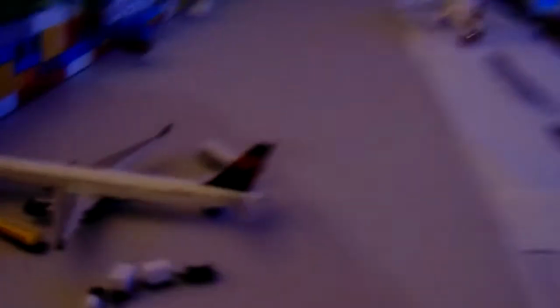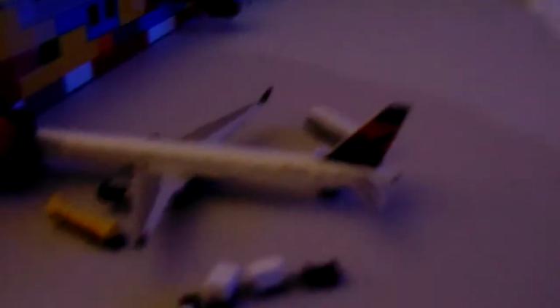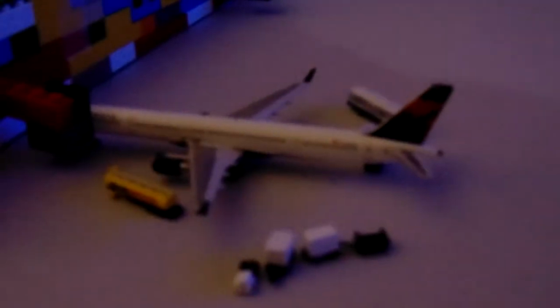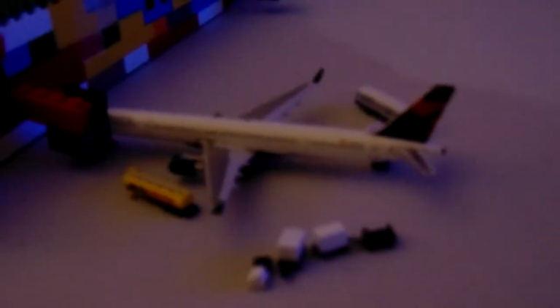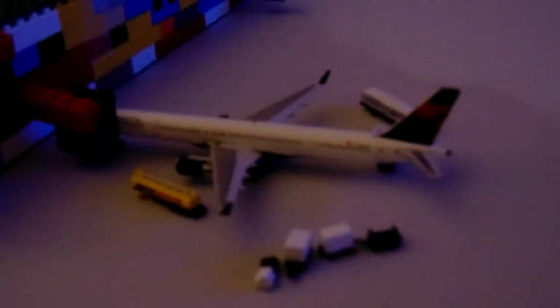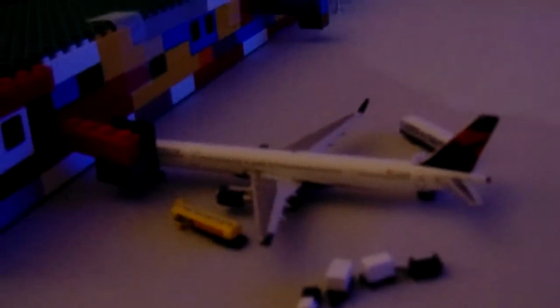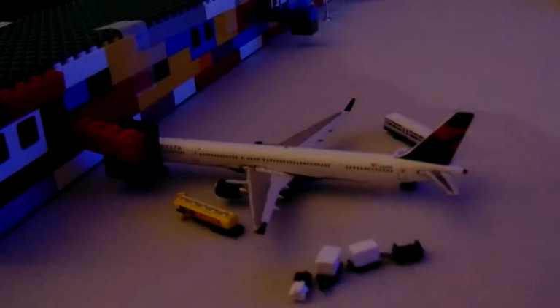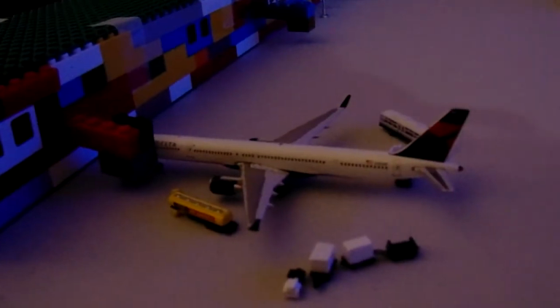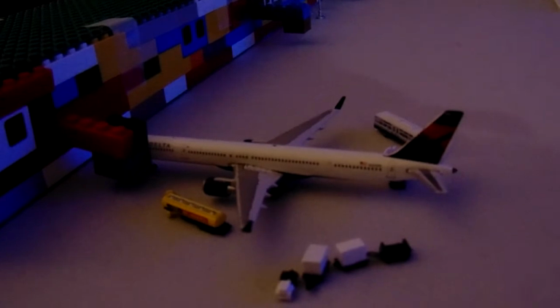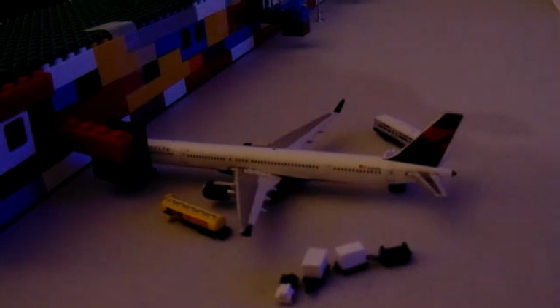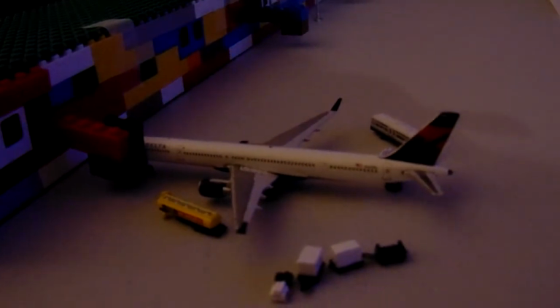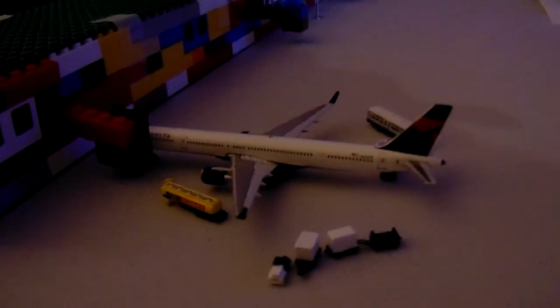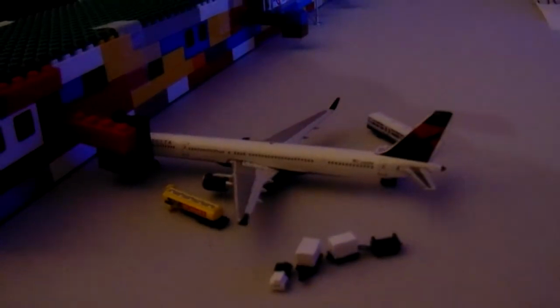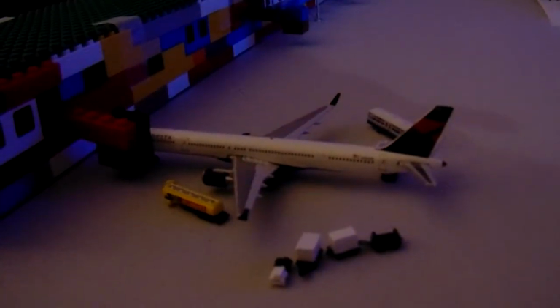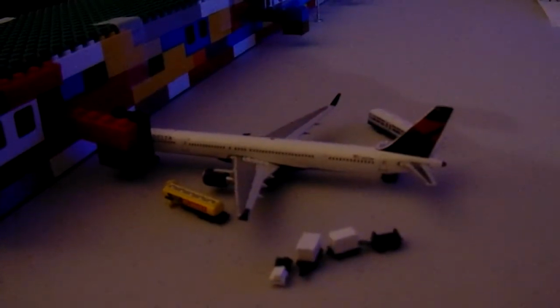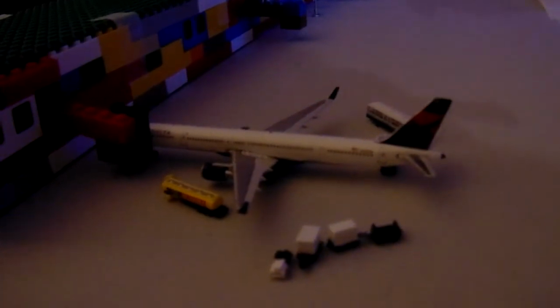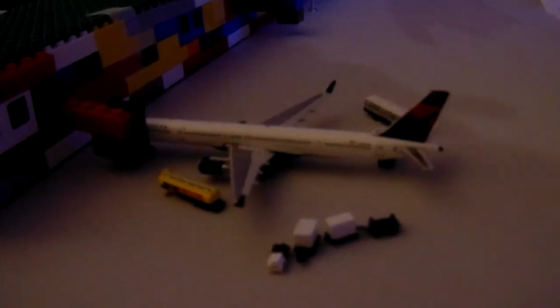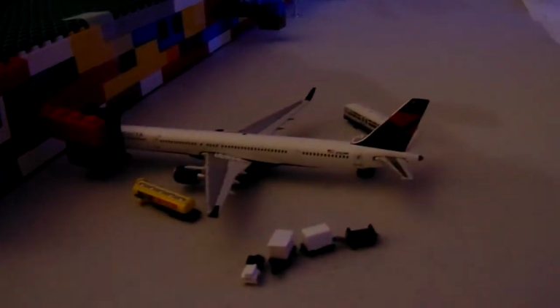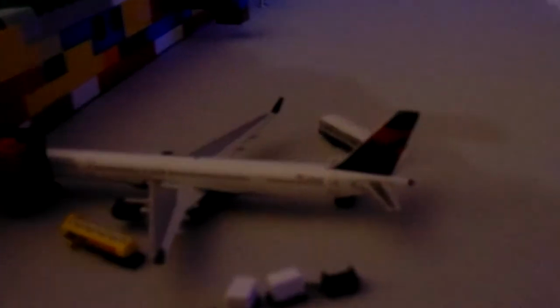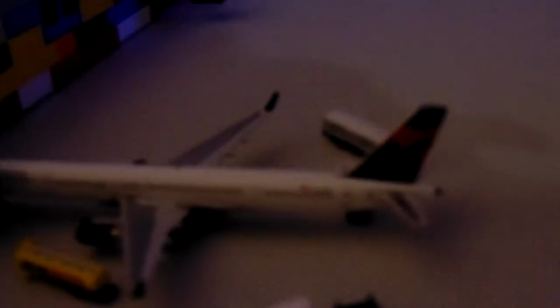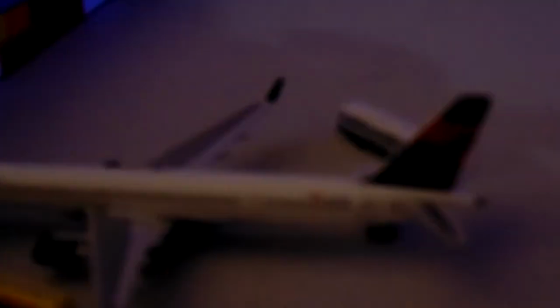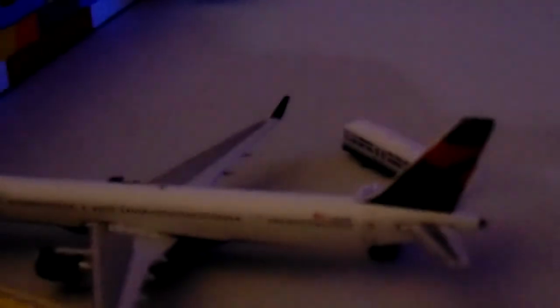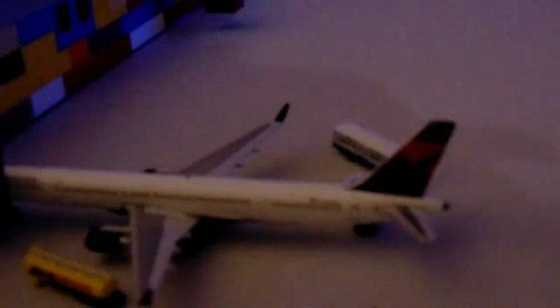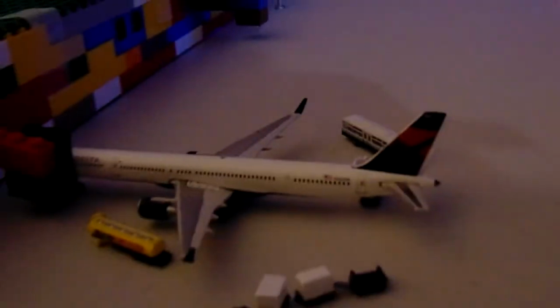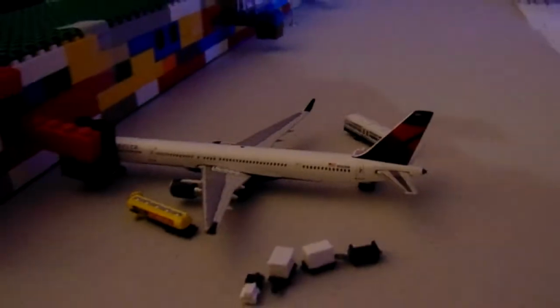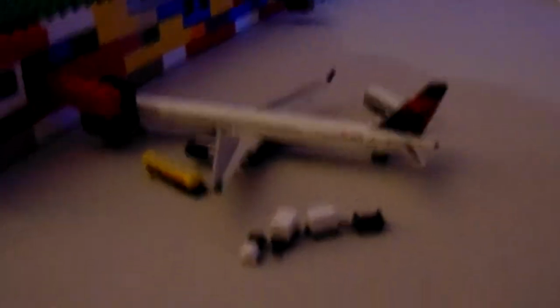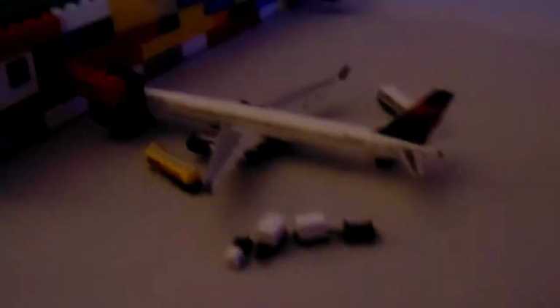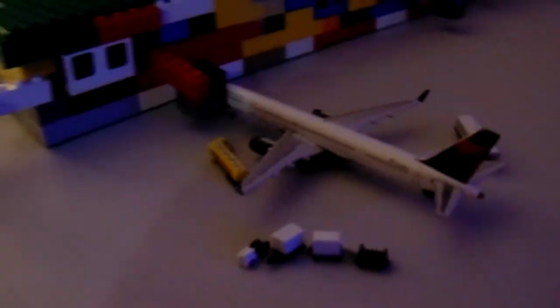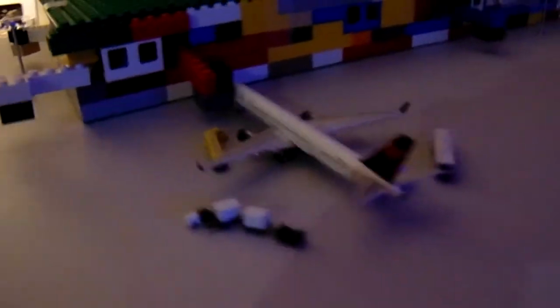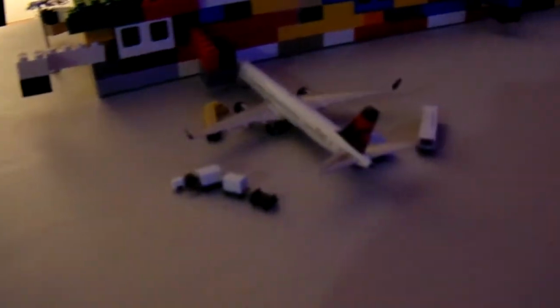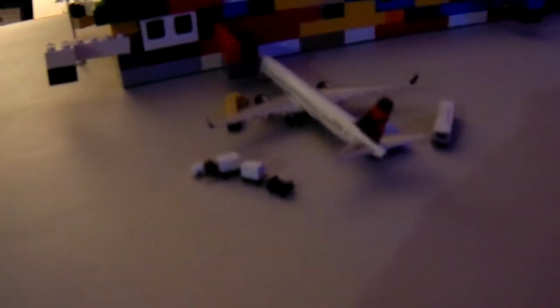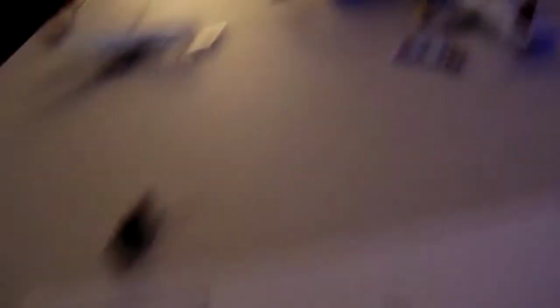Next we have a Delta 757-300, he's going to go to Tampa. He's getting in the back, he's getting the crew on and the pilots, he's getting the bags loaded, and he's getting the fuel on.